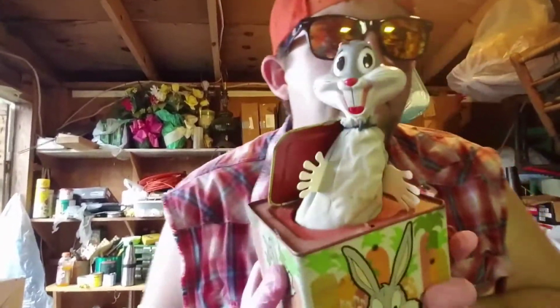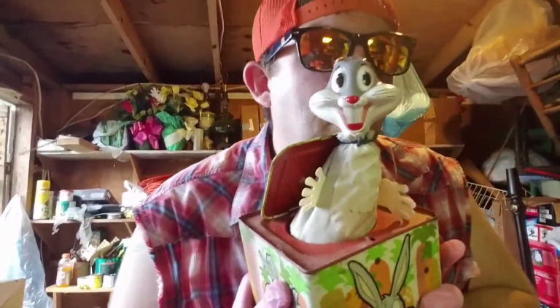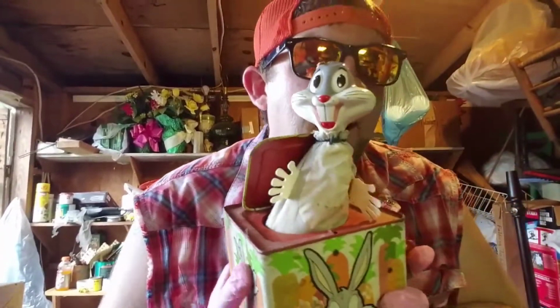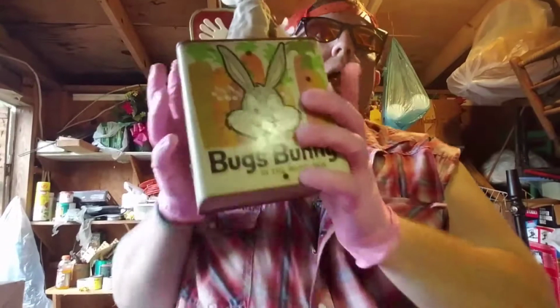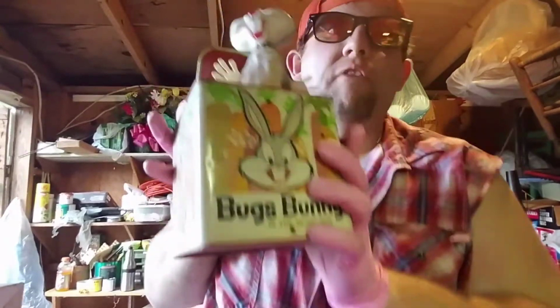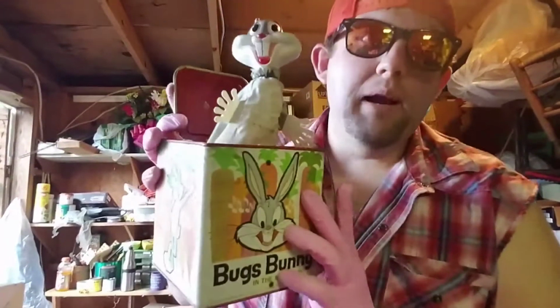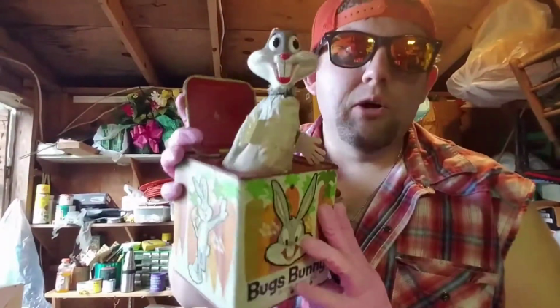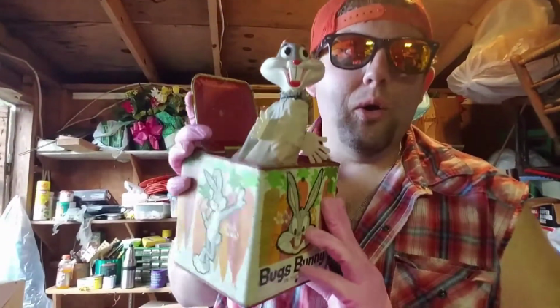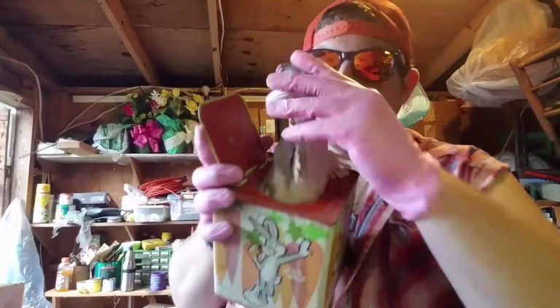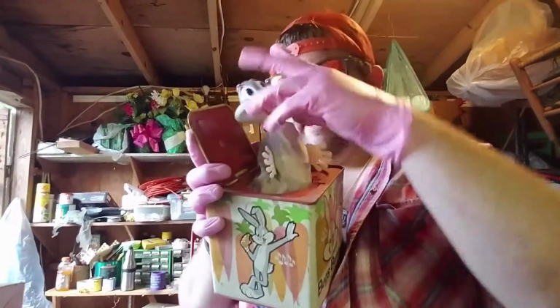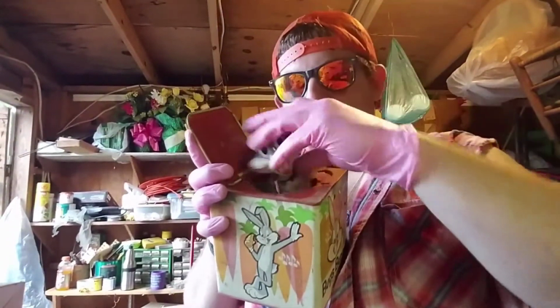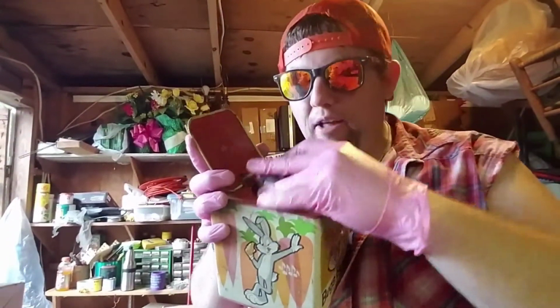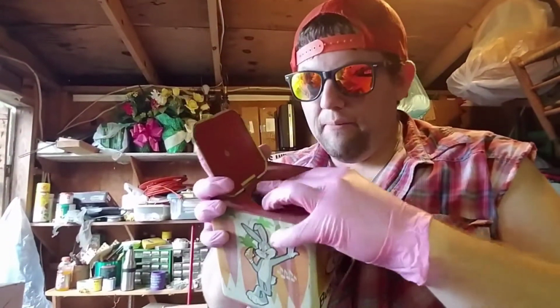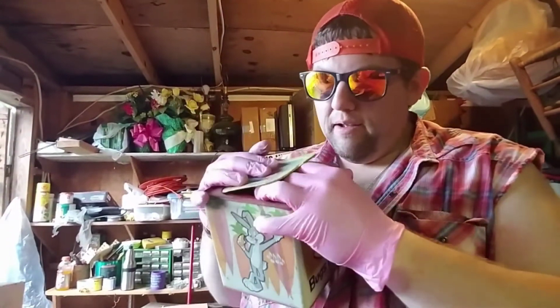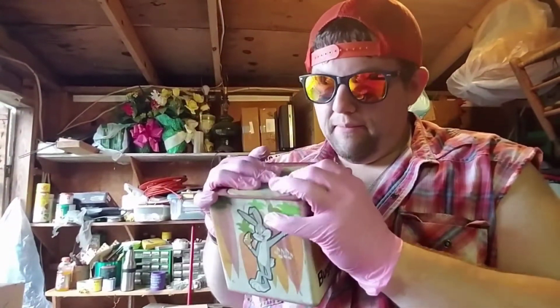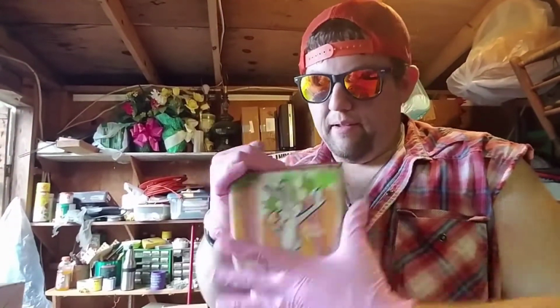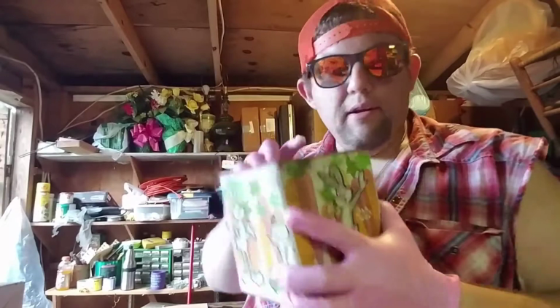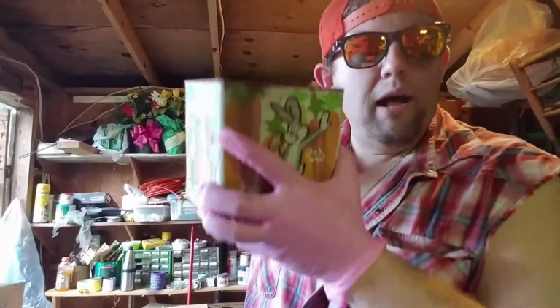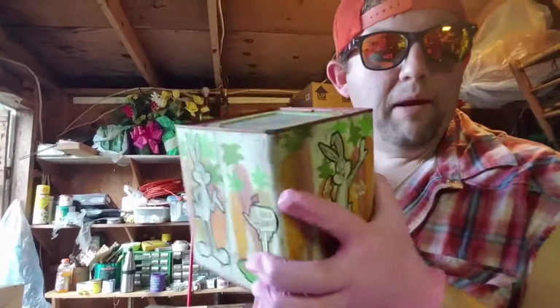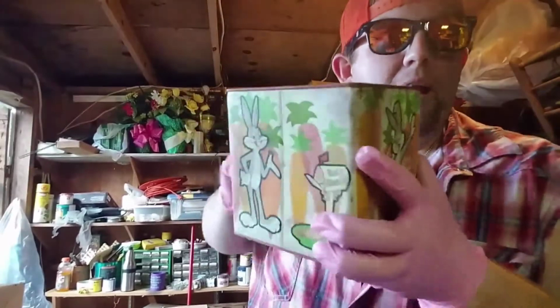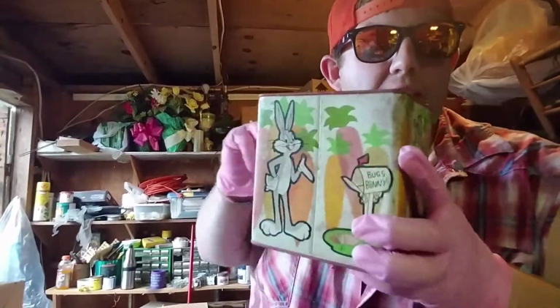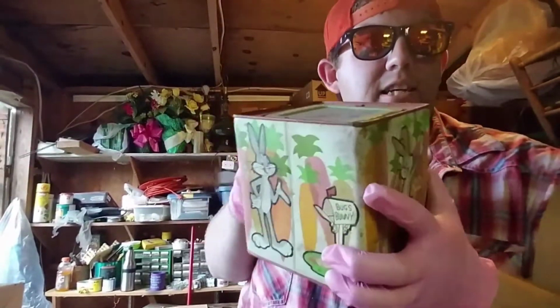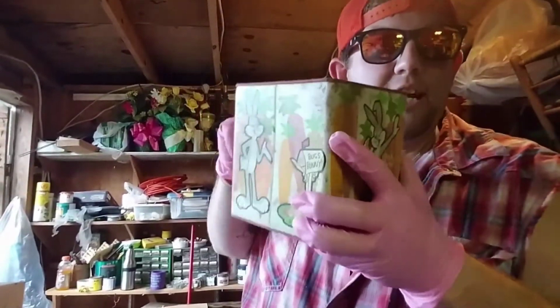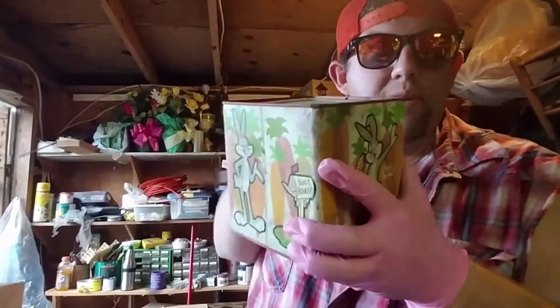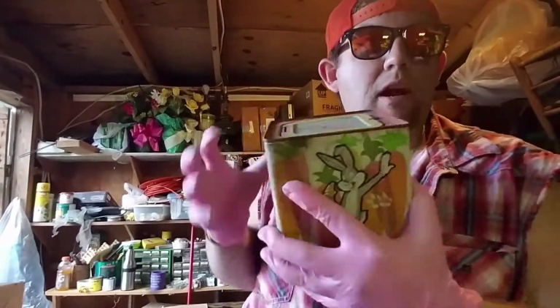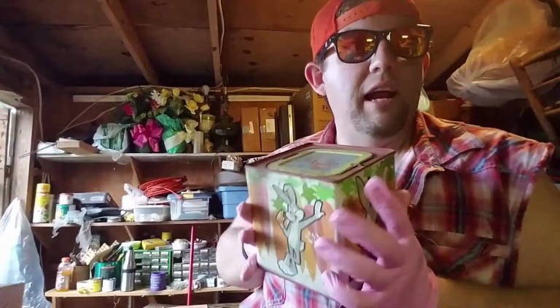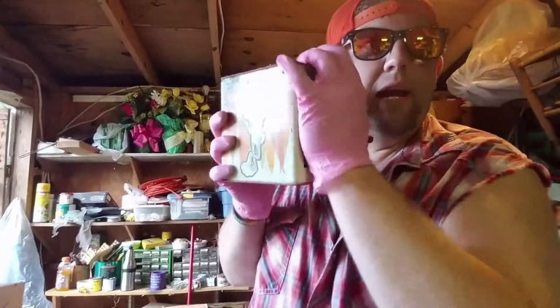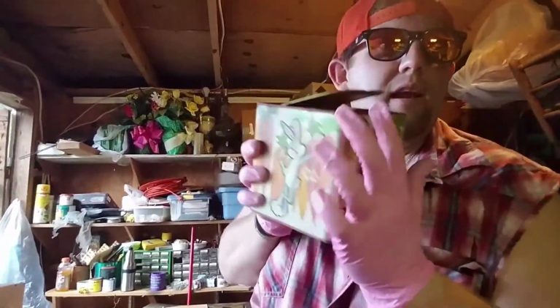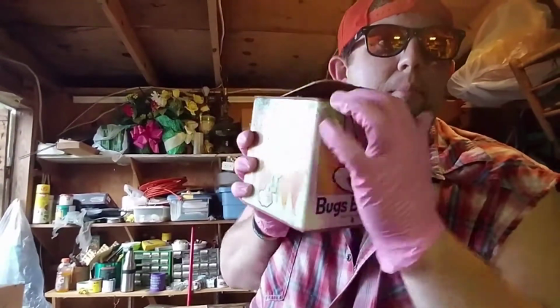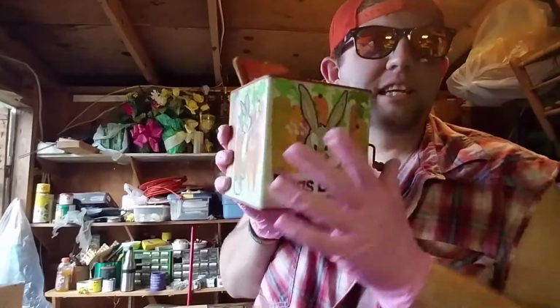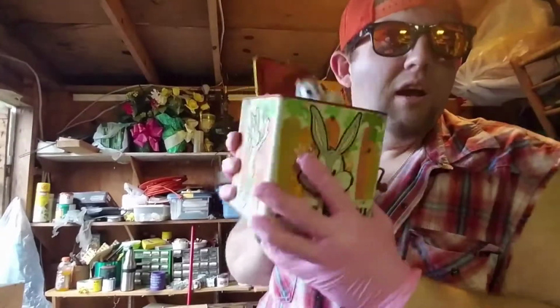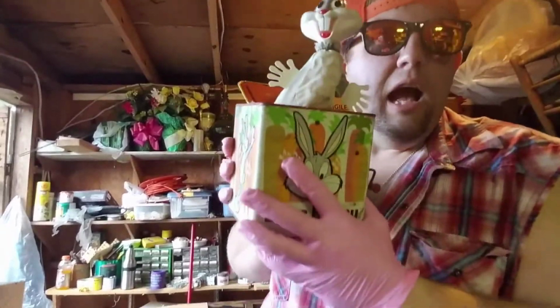He's Bugs Bunny! I found one of my dad's old toys — one of them windy uppy poppy outer thingies. It scares you out of it, but it don't work anymore. You got to pop it out yourself.